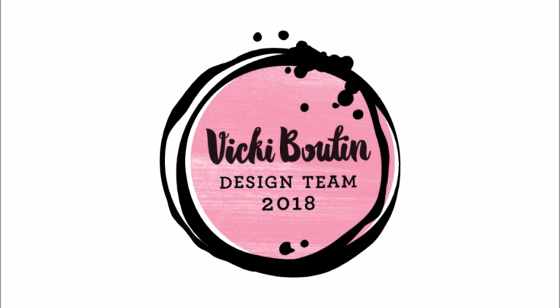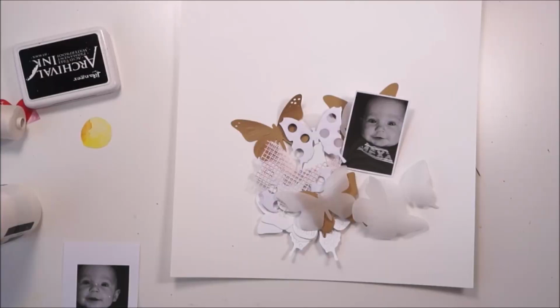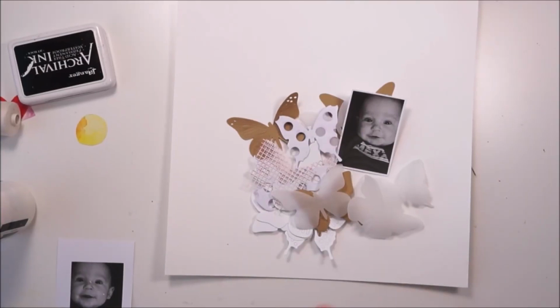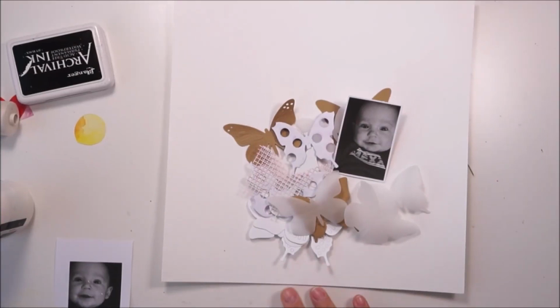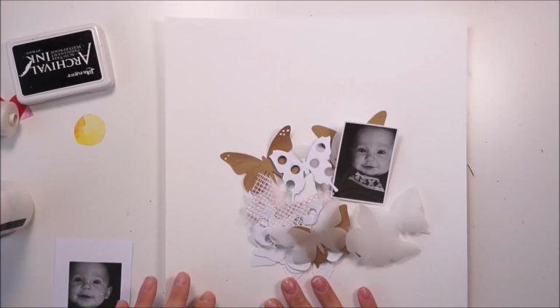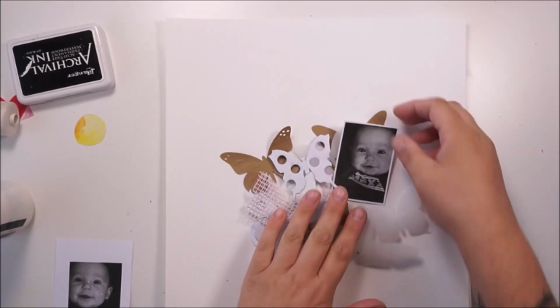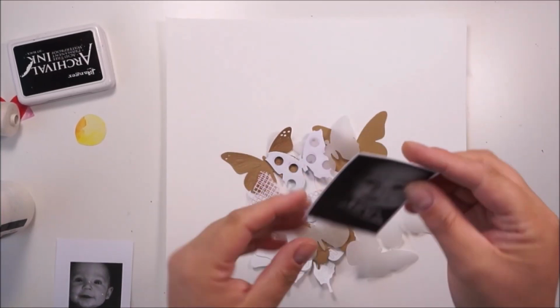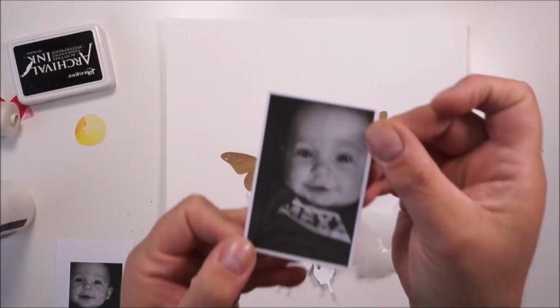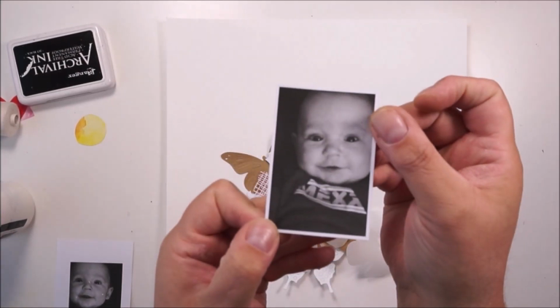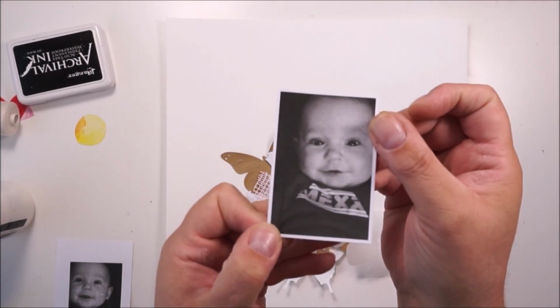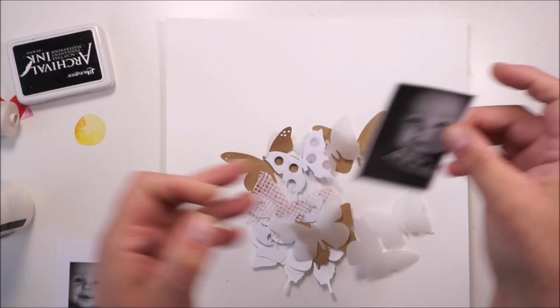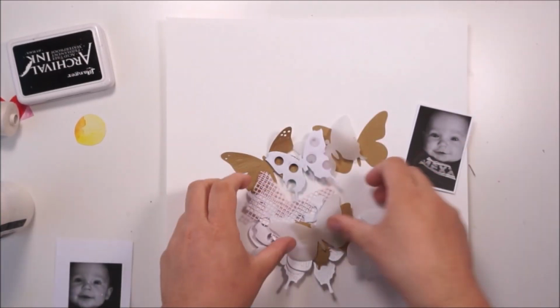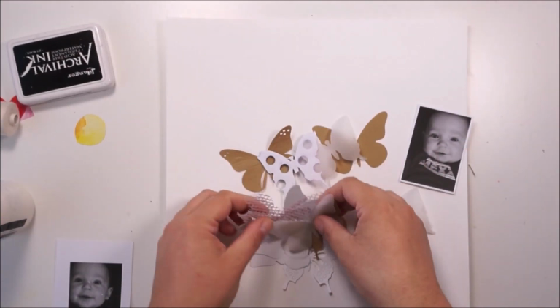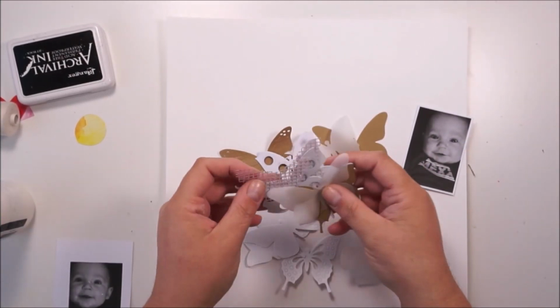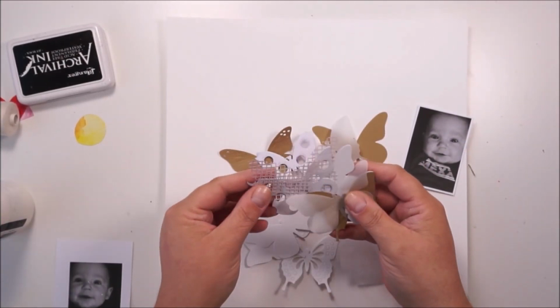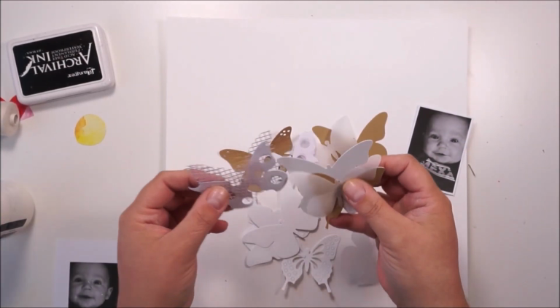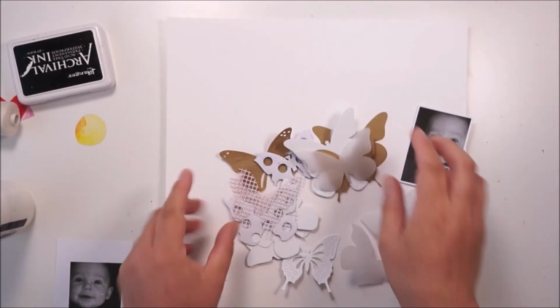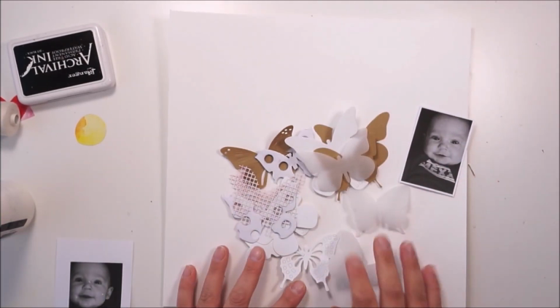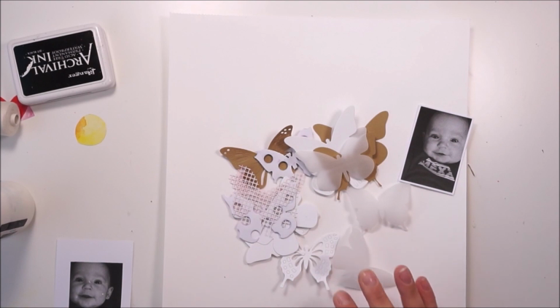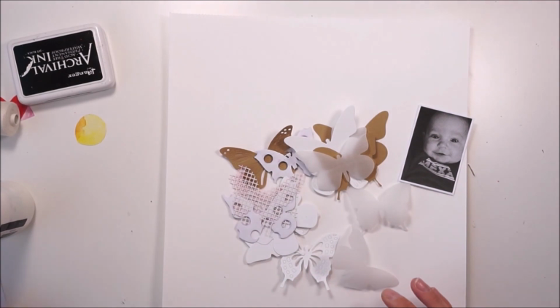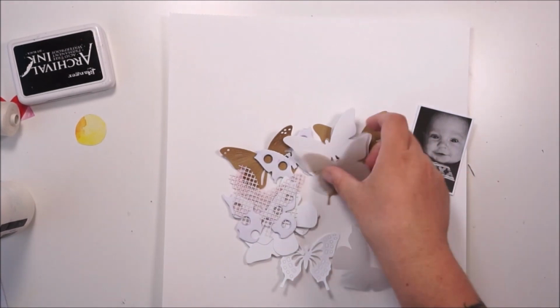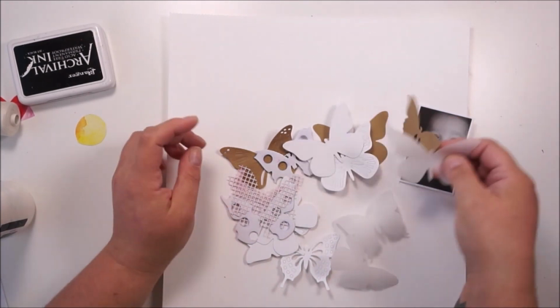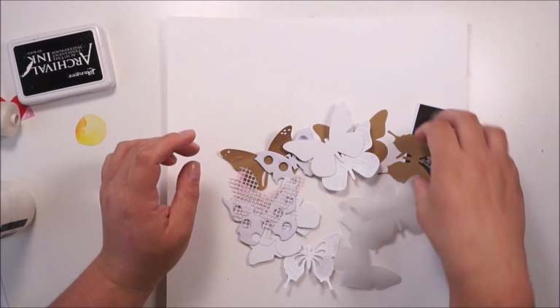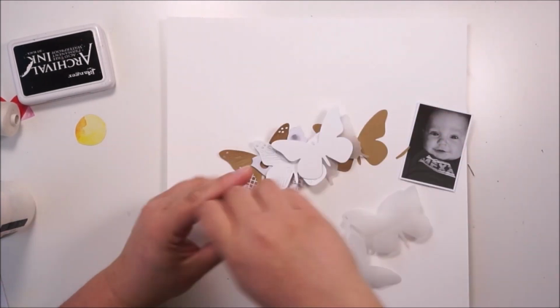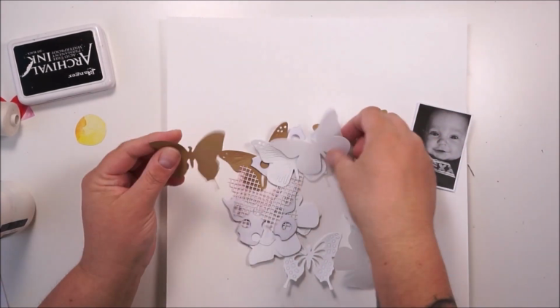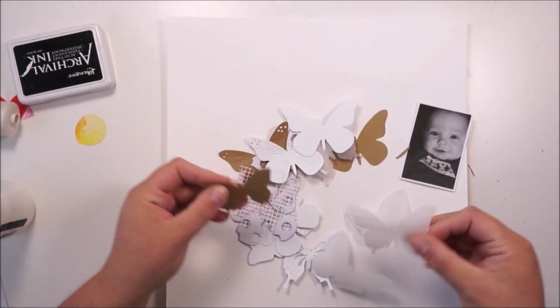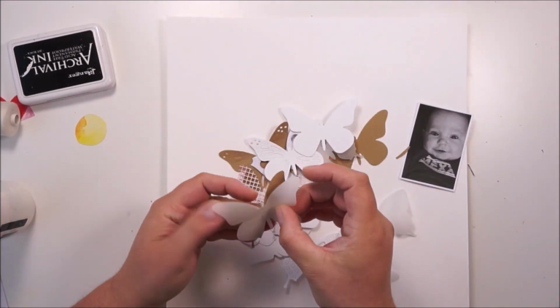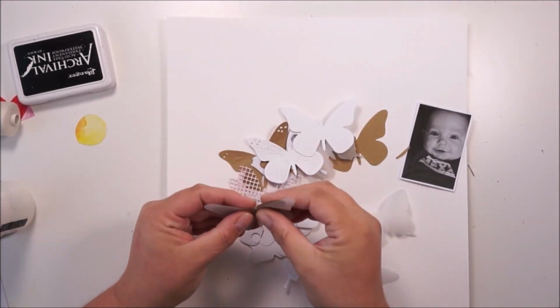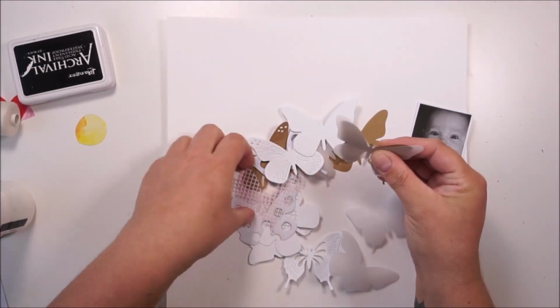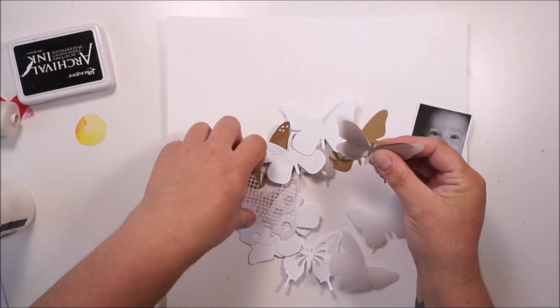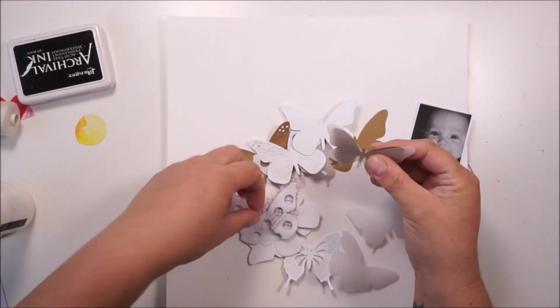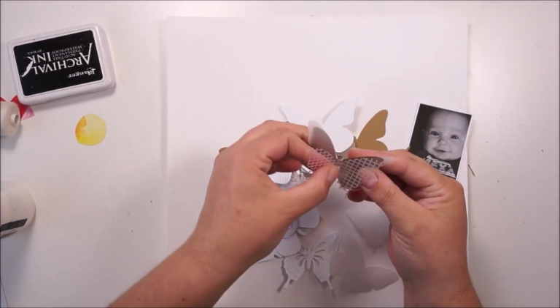This is my second video for today, my second process video. And this is also a layout for the Wikibooten Mix Media Makers.